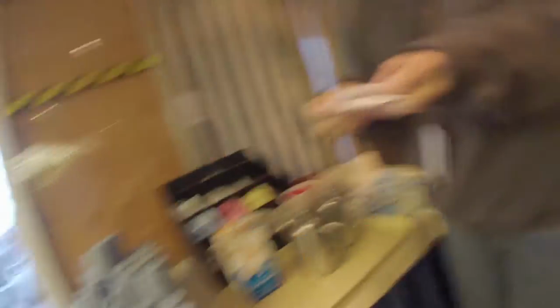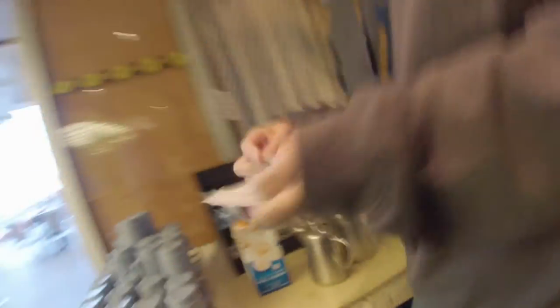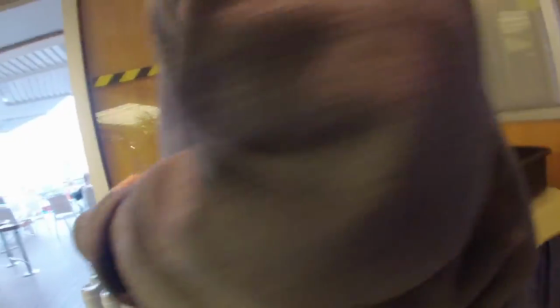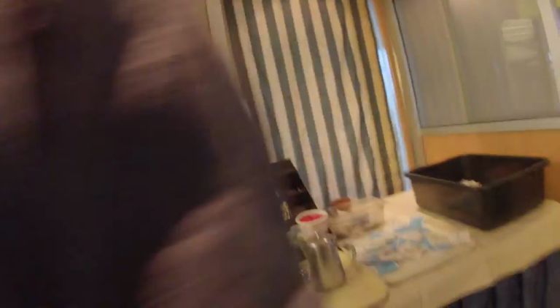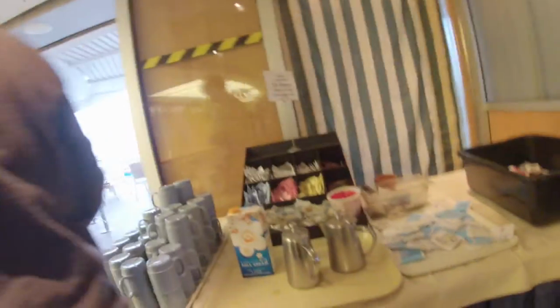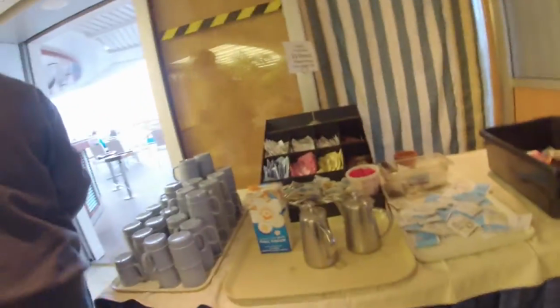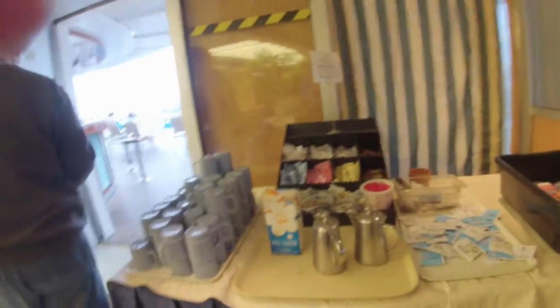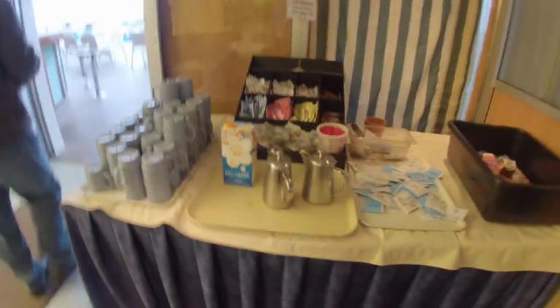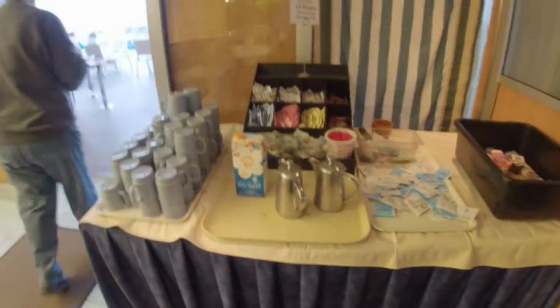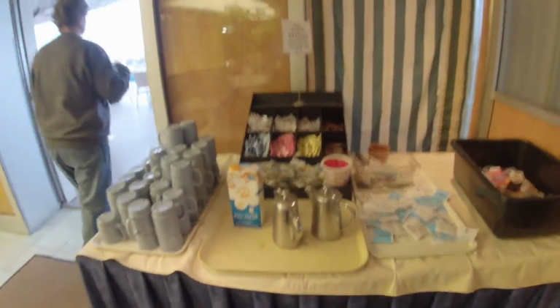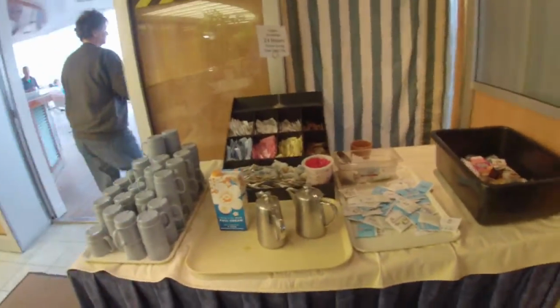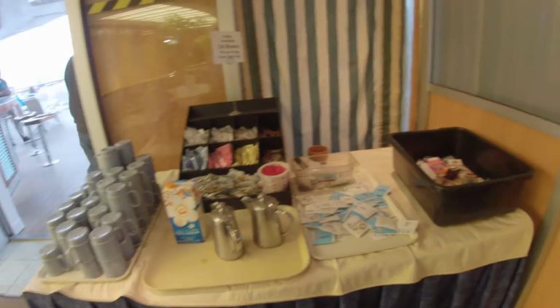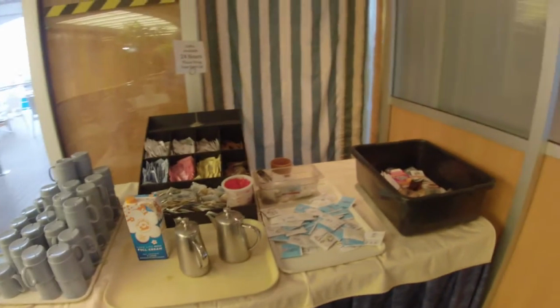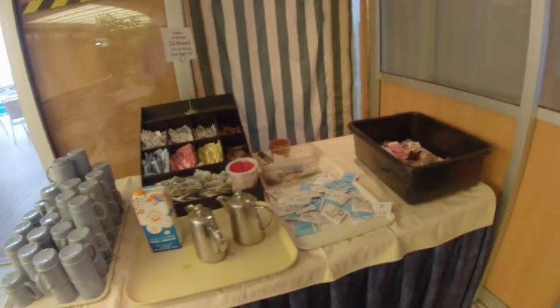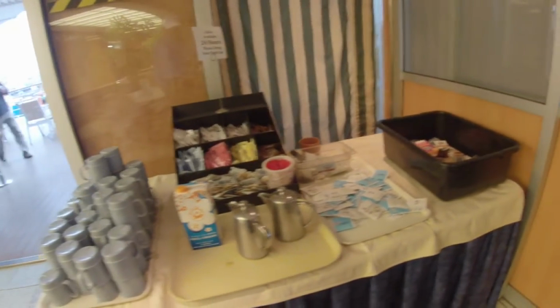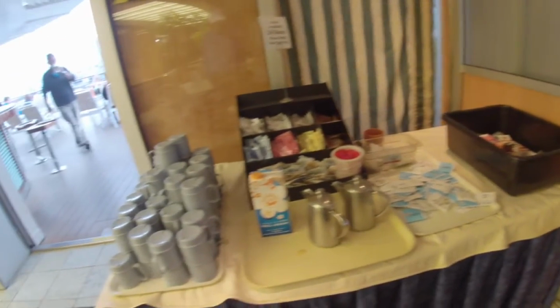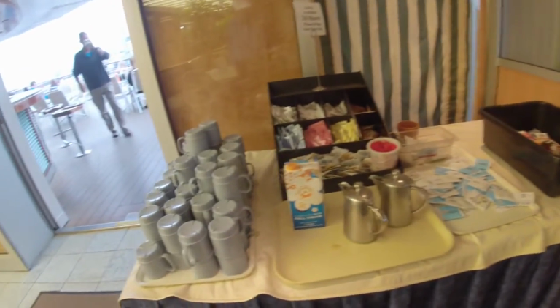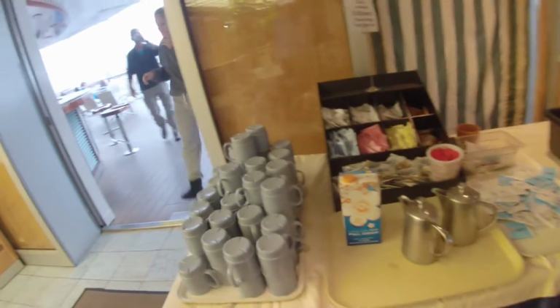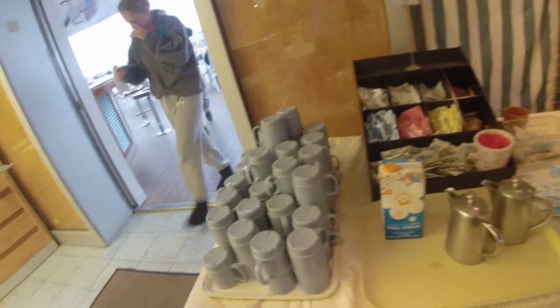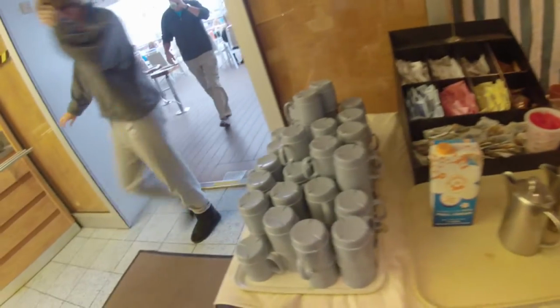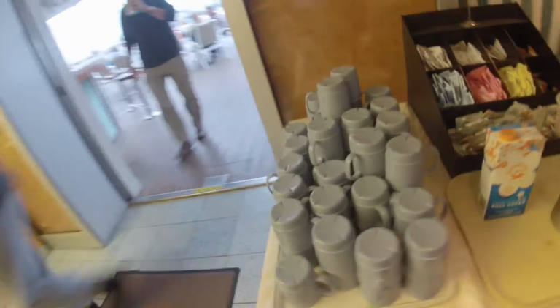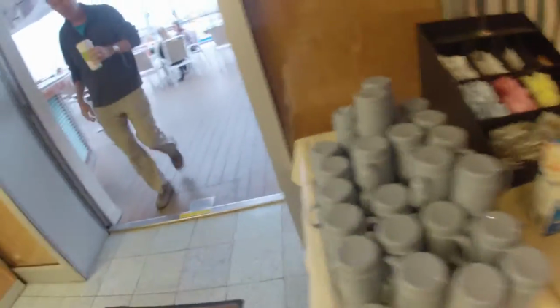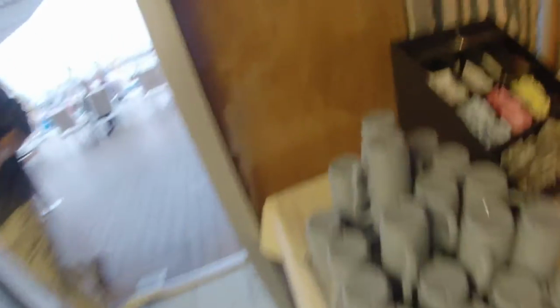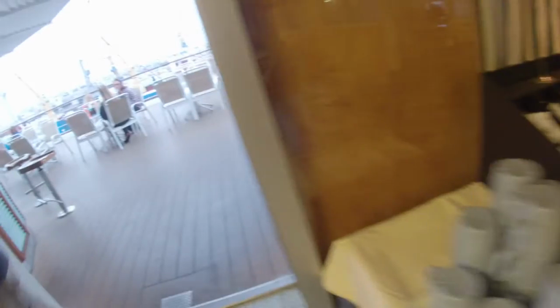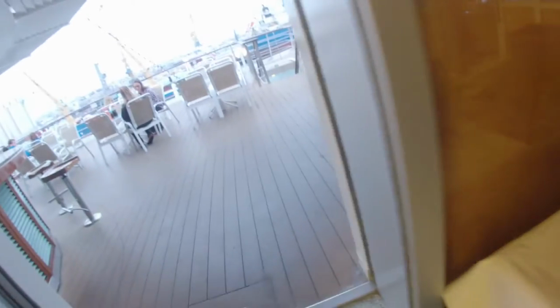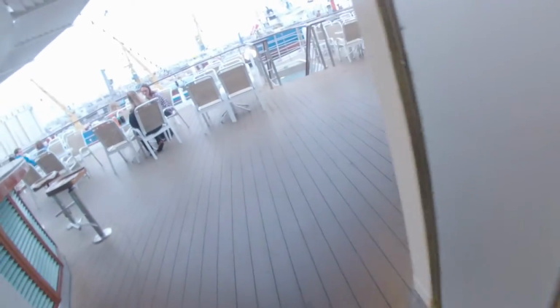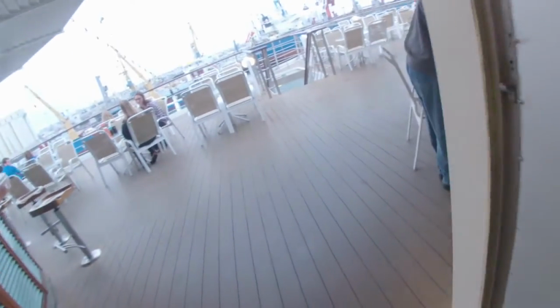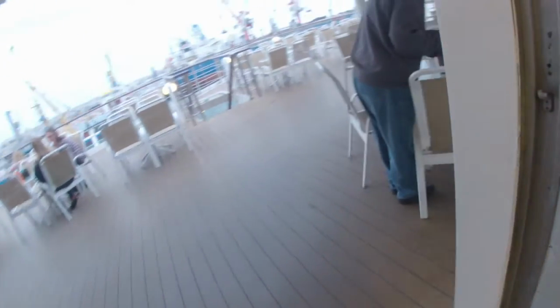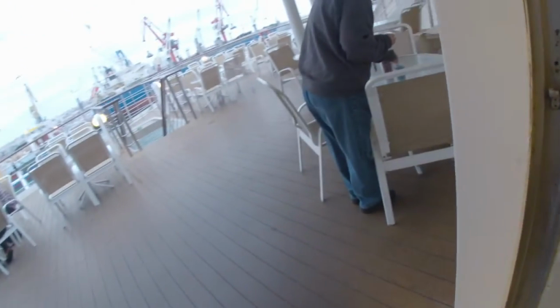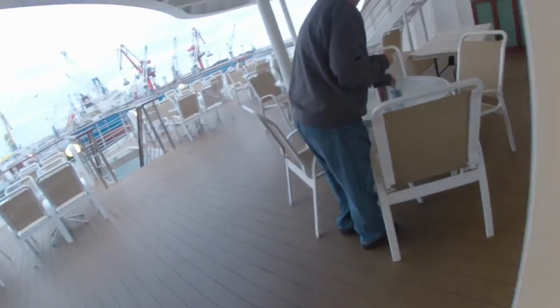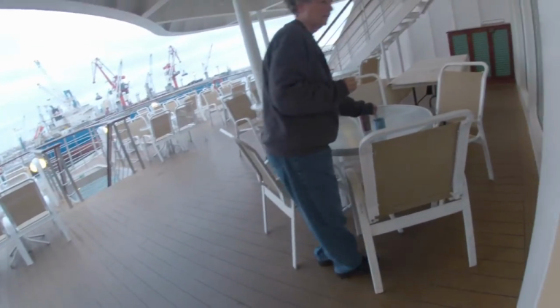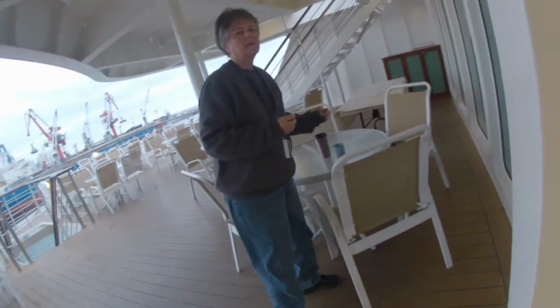Here we are, where we can get tea, and coffee, and hot water, and sit out on the deck.